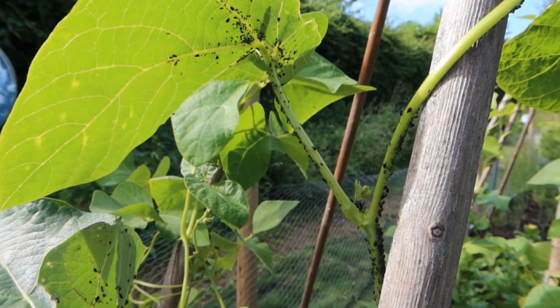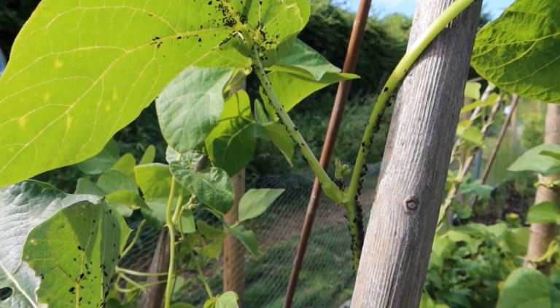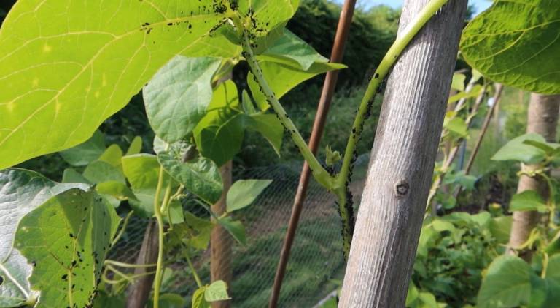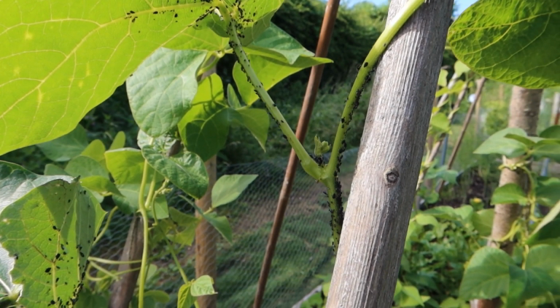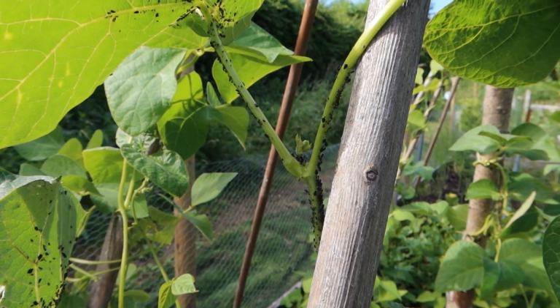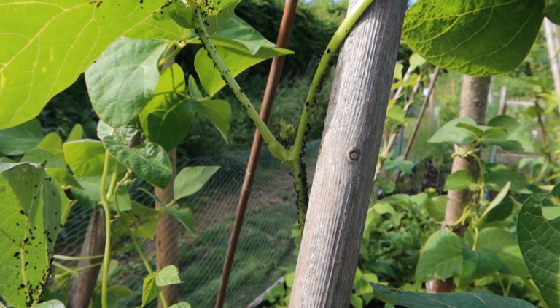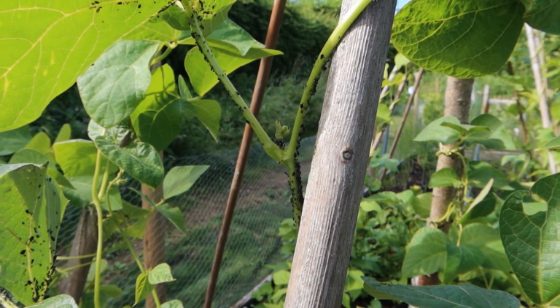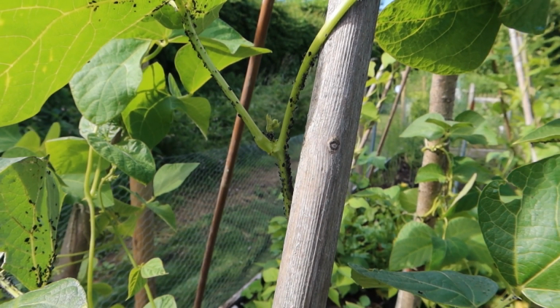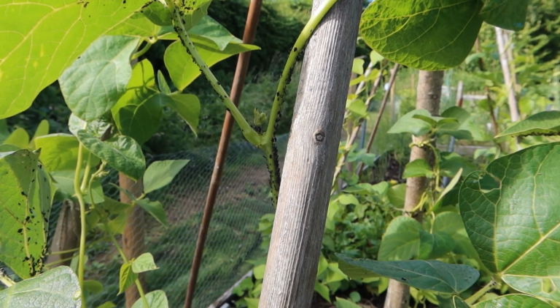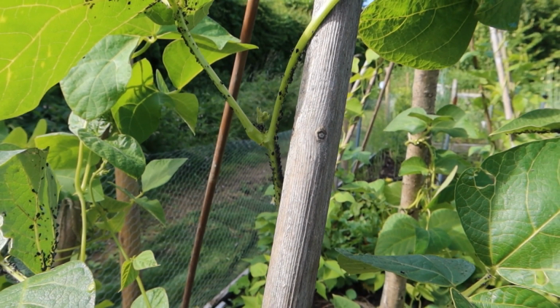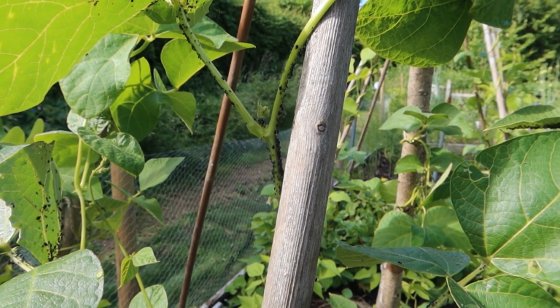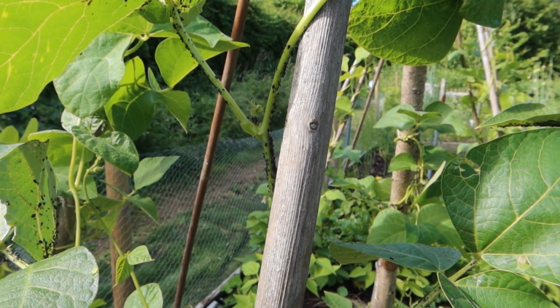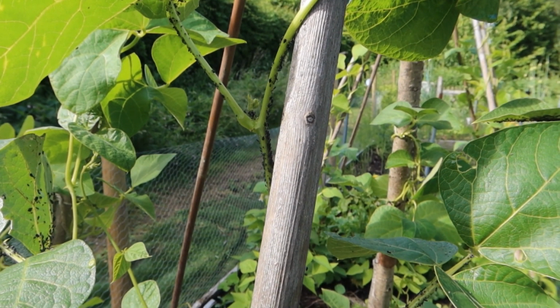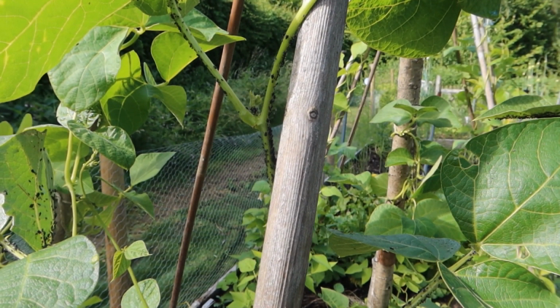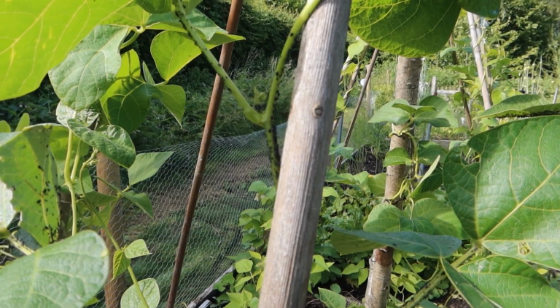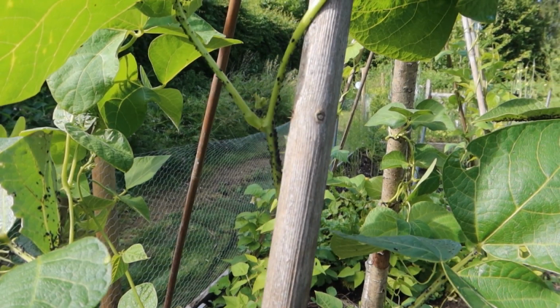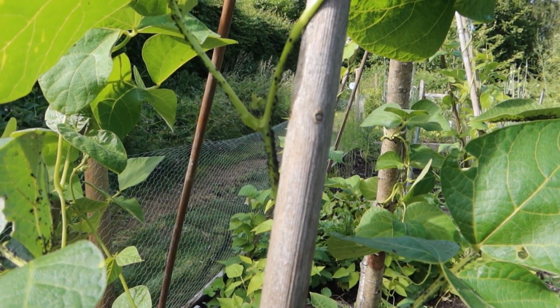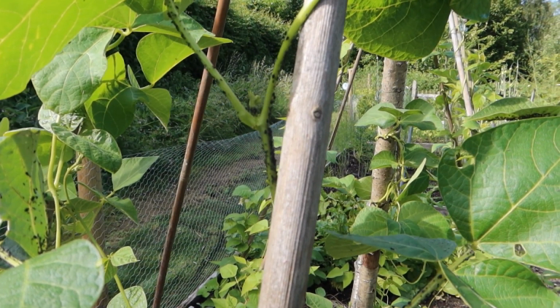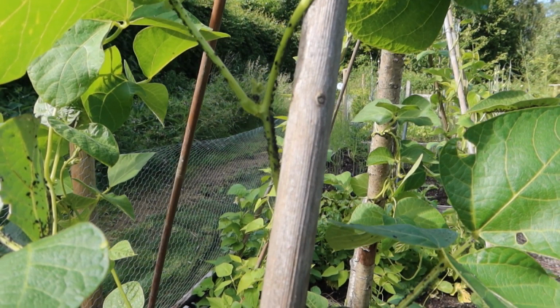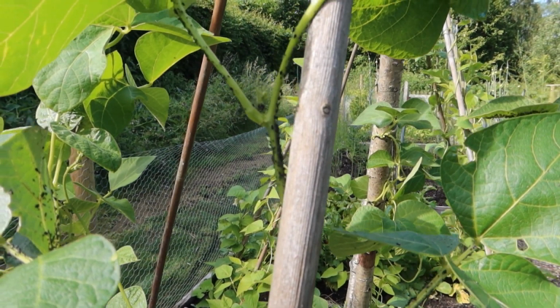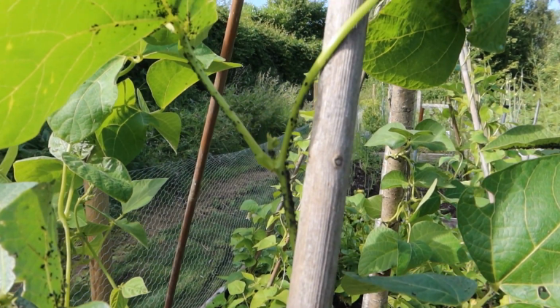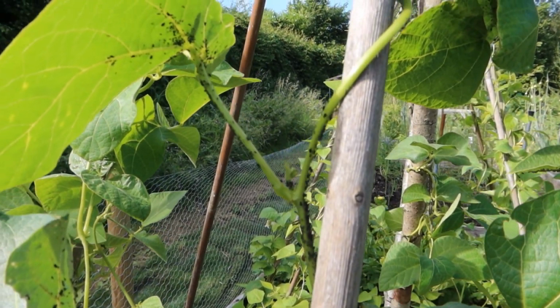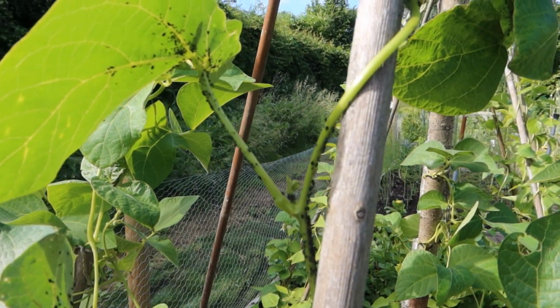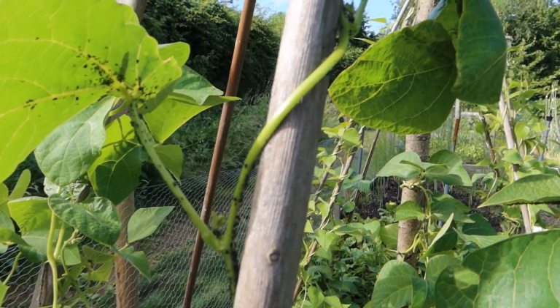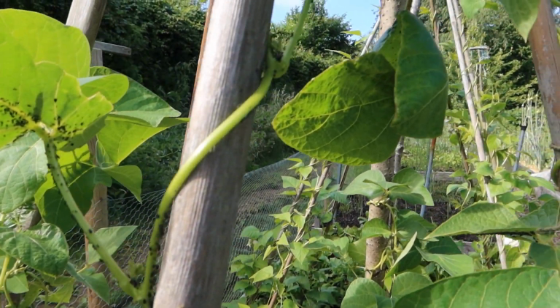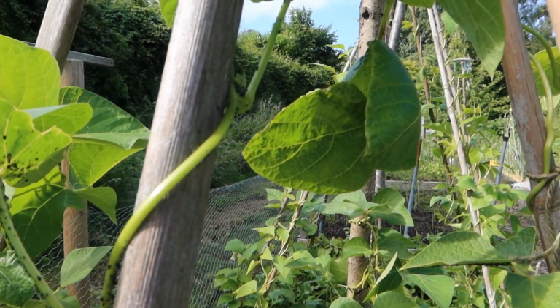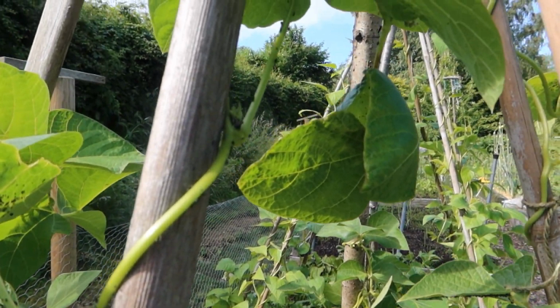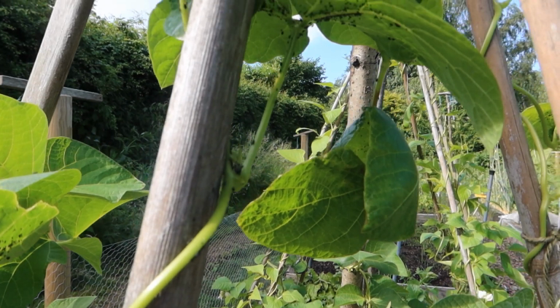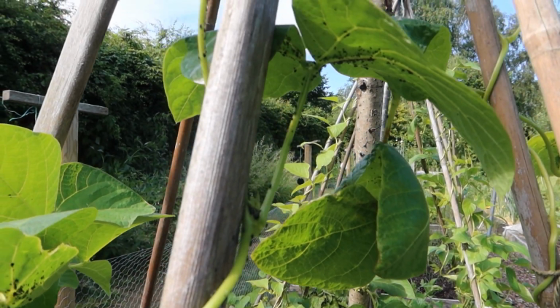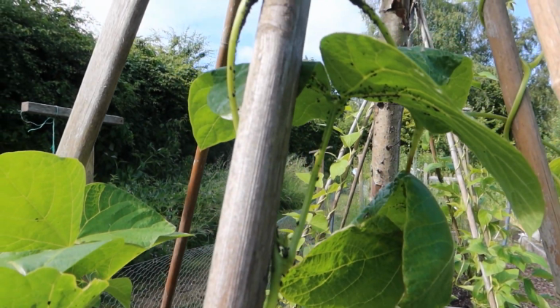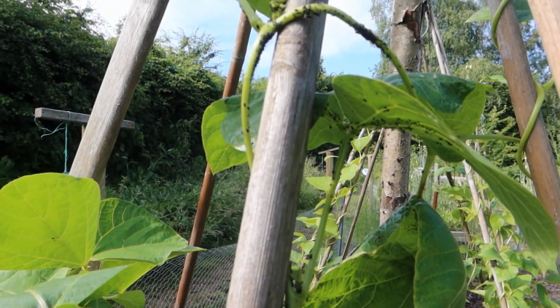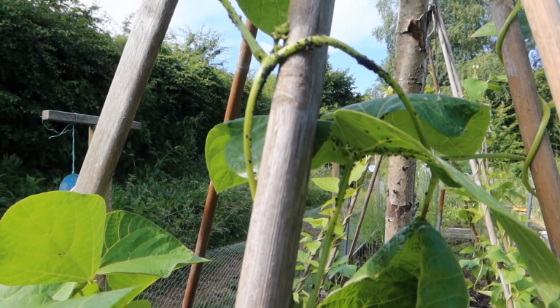But the cavalry are coming — ladybirds, lacewings, soldier beetles, hoverflies, parasitic wasps. There's a whole army of creatures which I'm hoping will come to my help very soon.